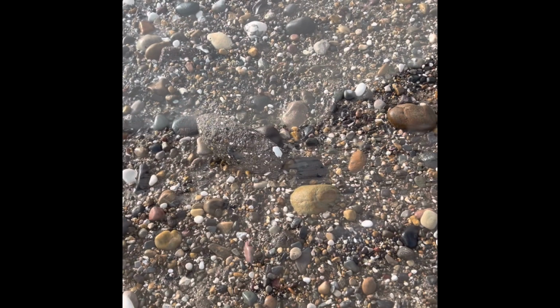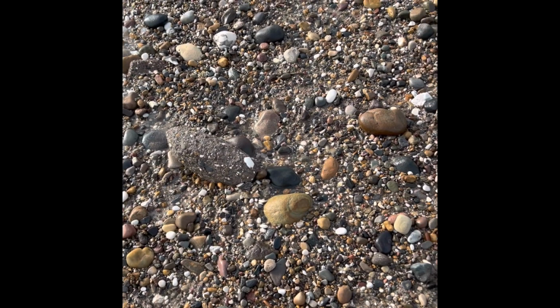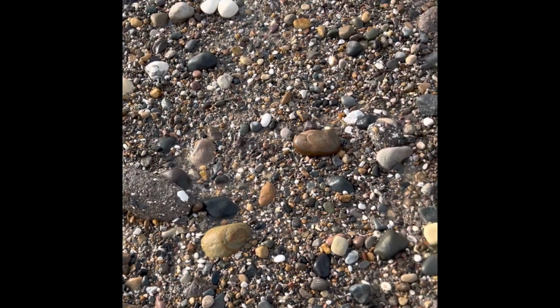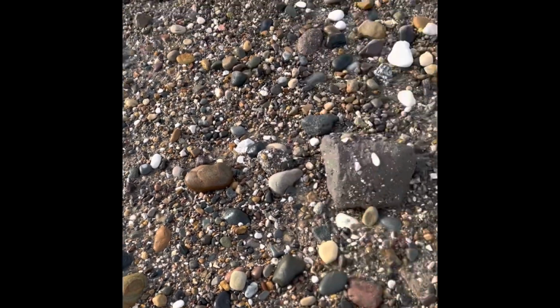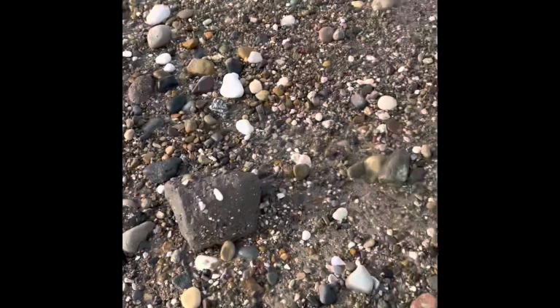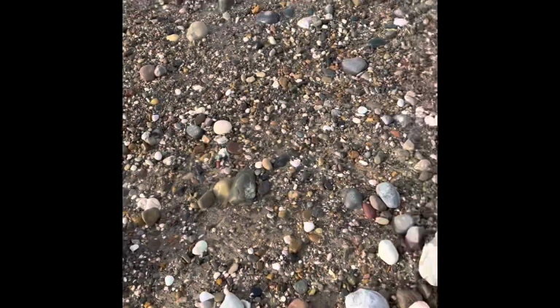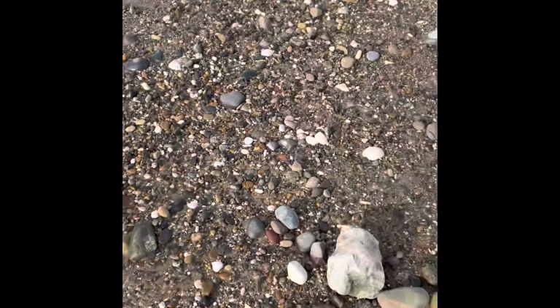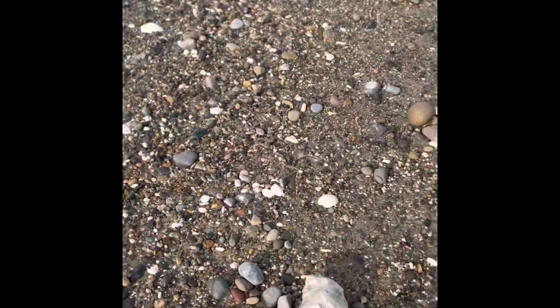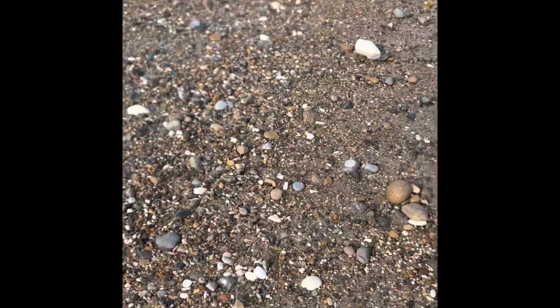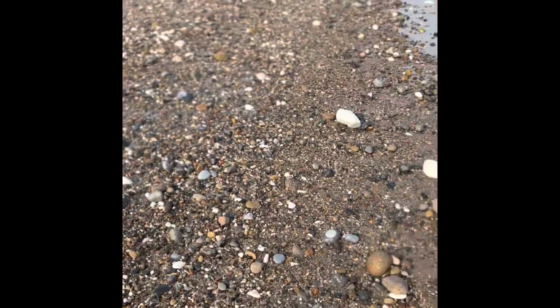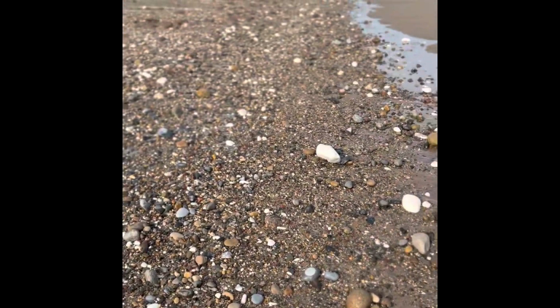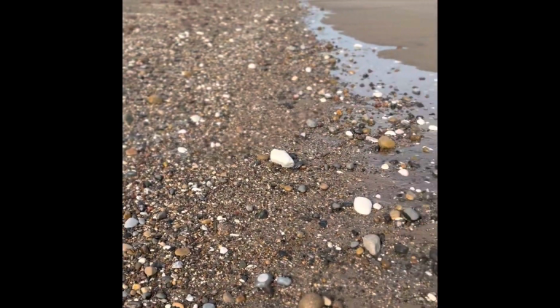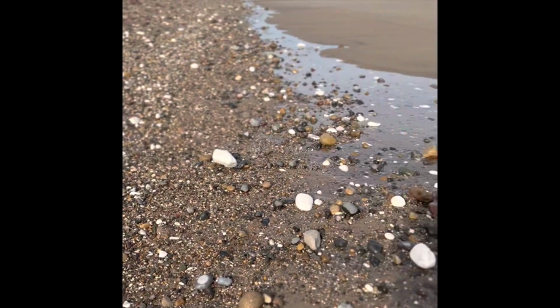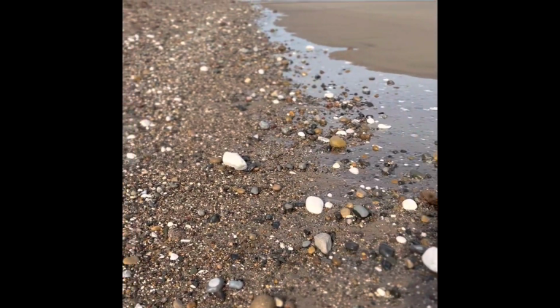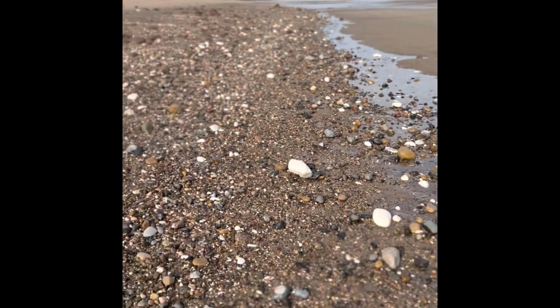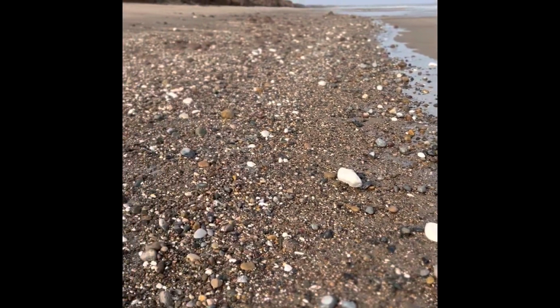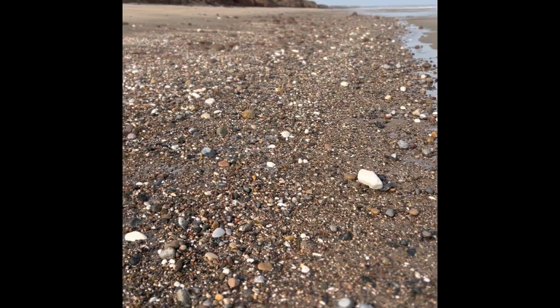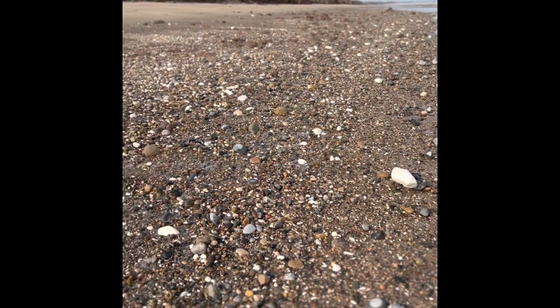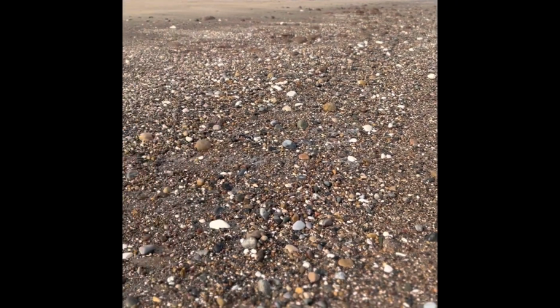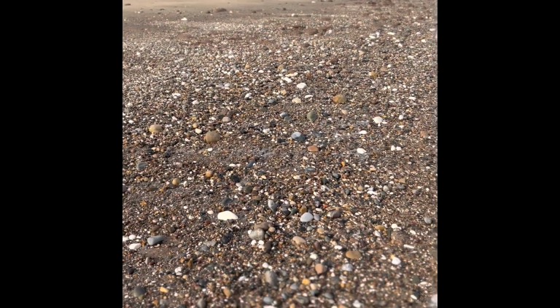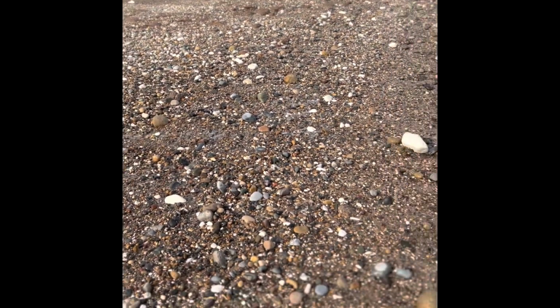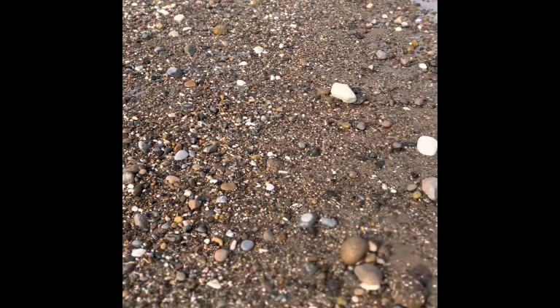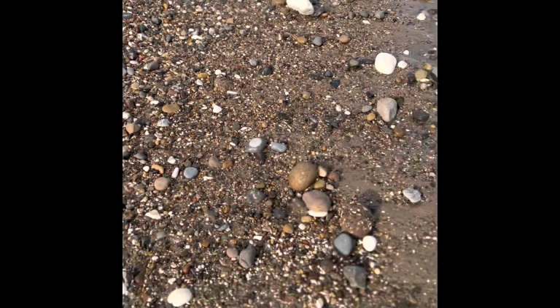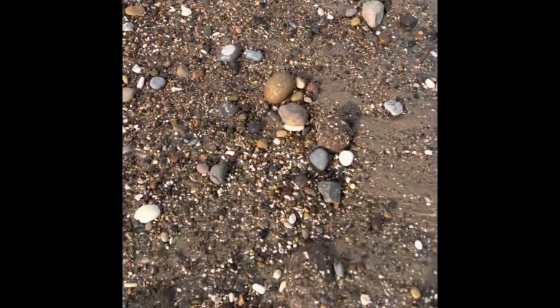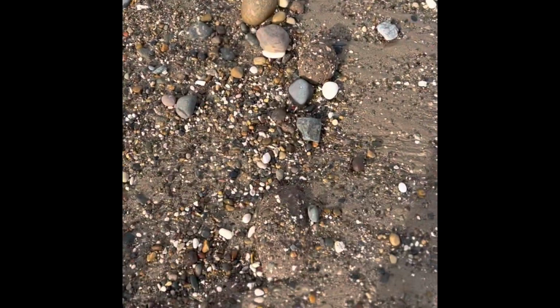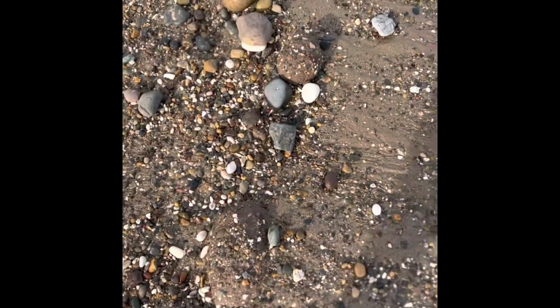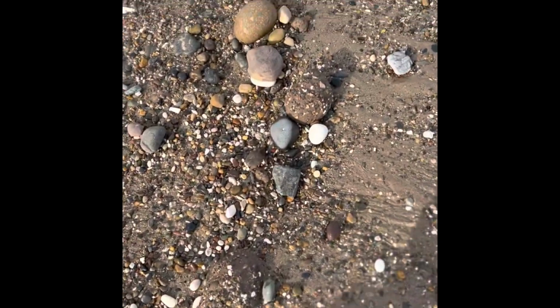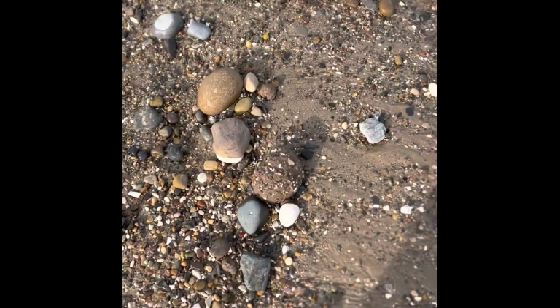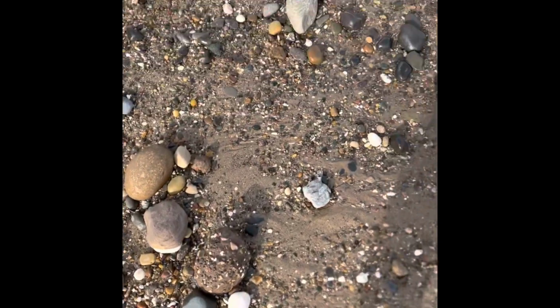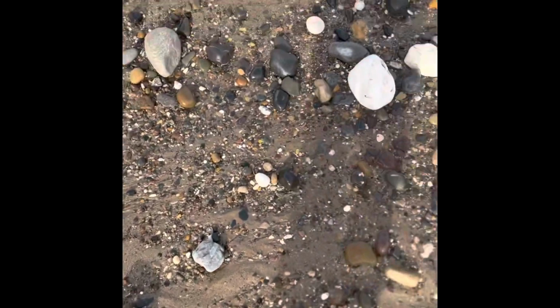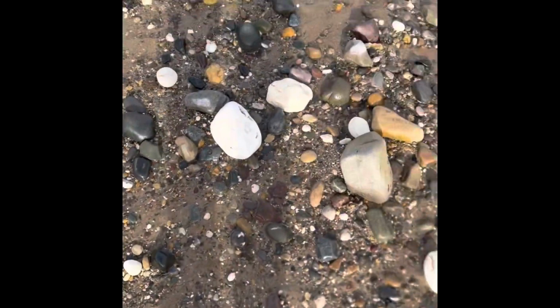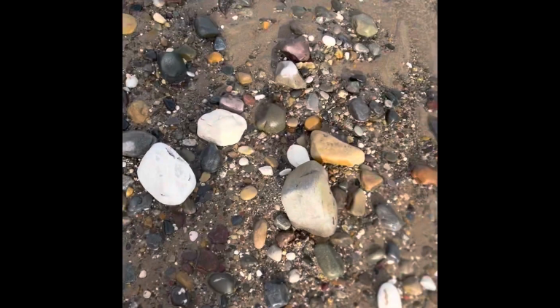Nice little boulder field I've come up on now — quite a lot of stuff exposed, so look down here and hopefully find a few bits.